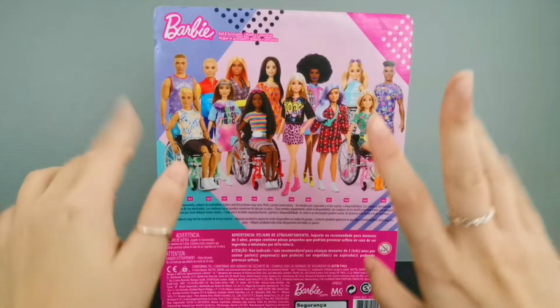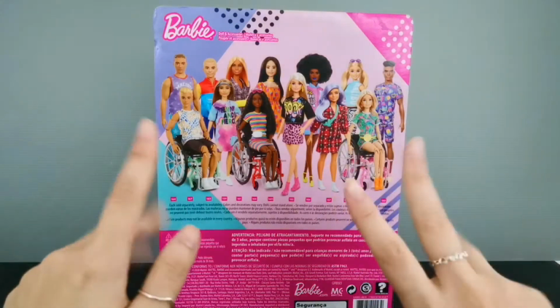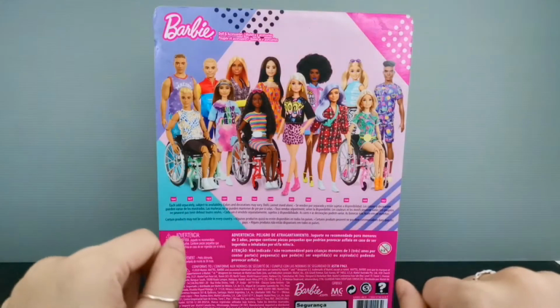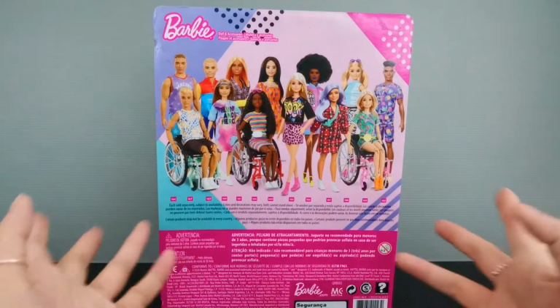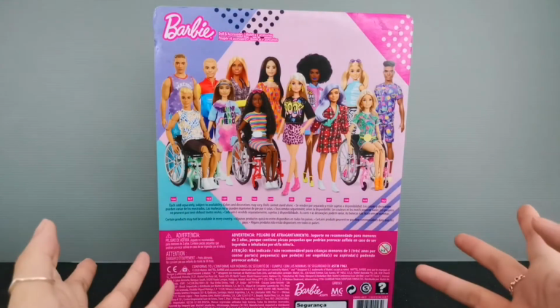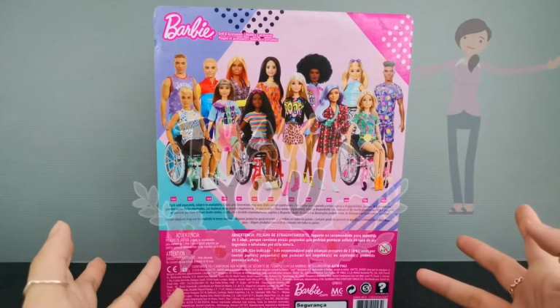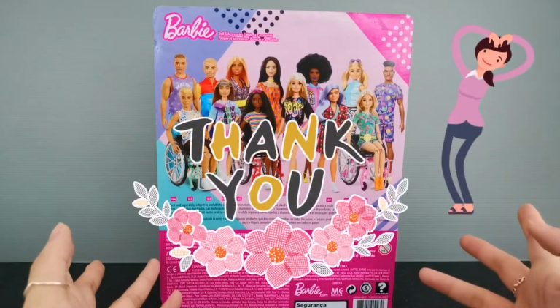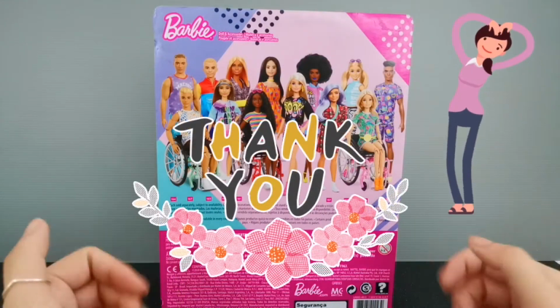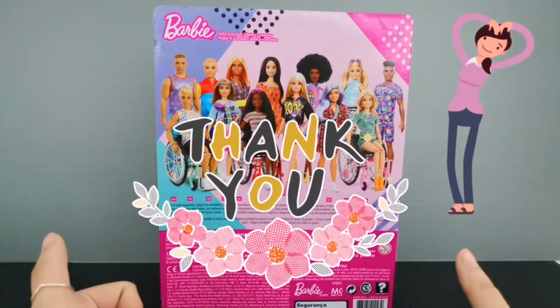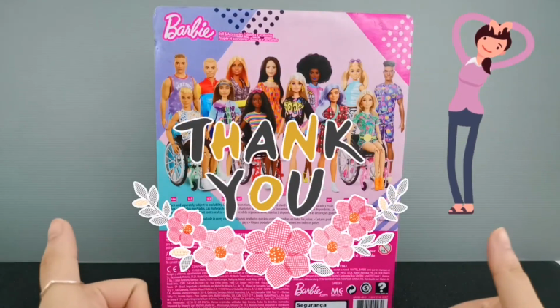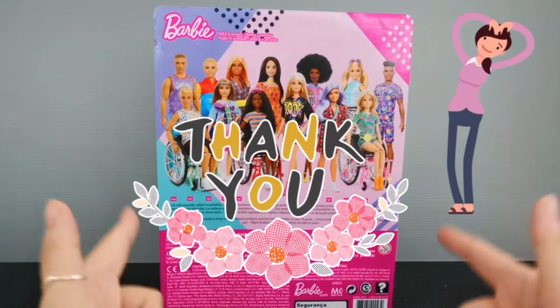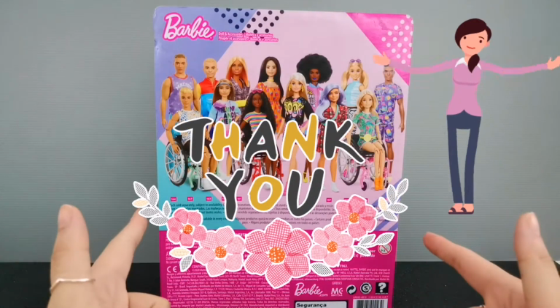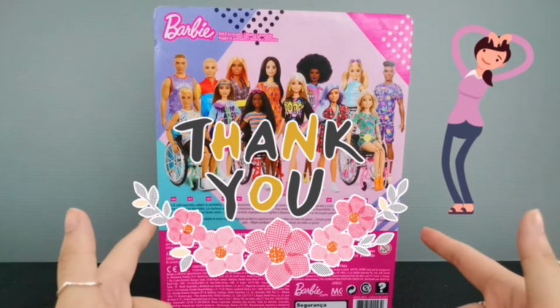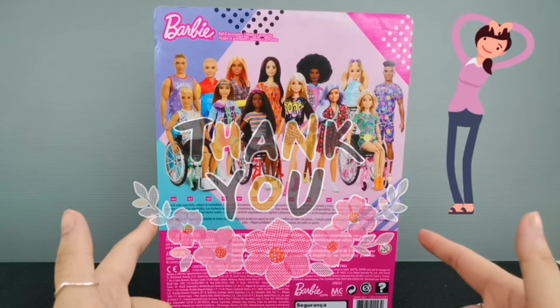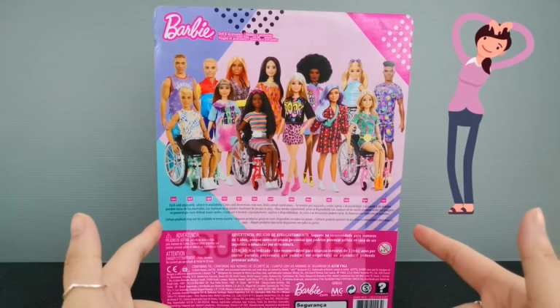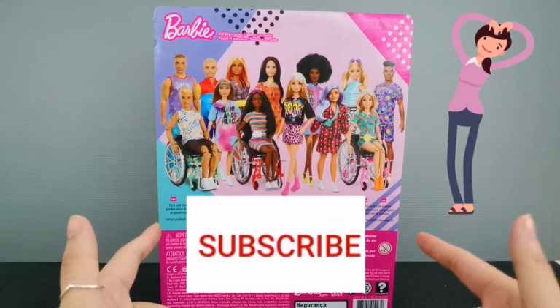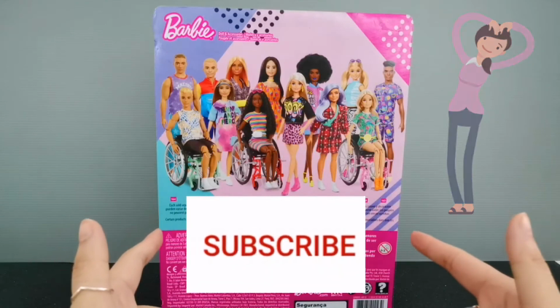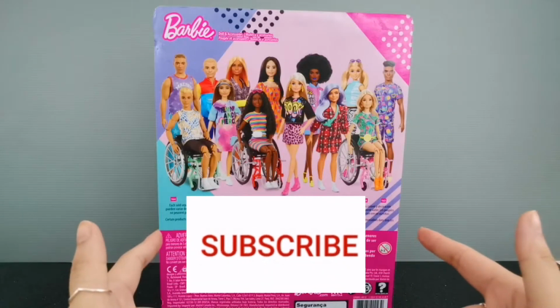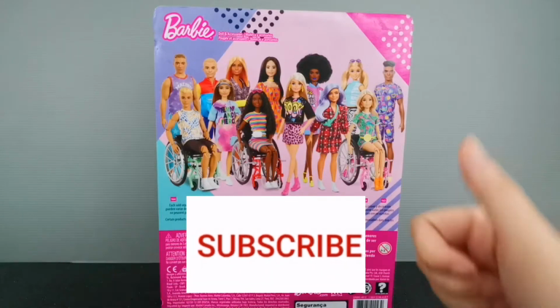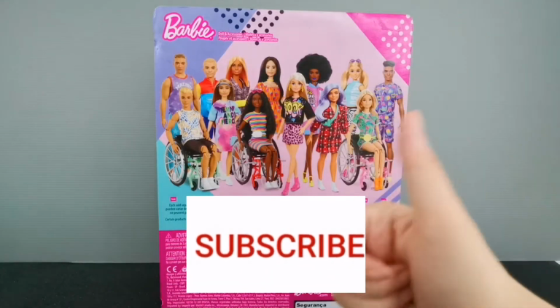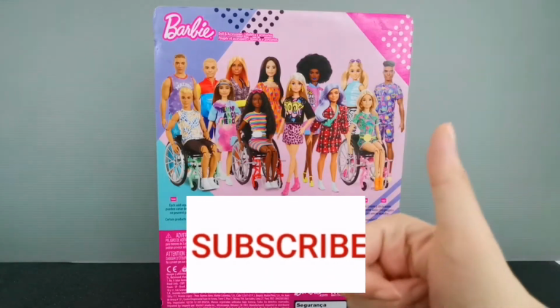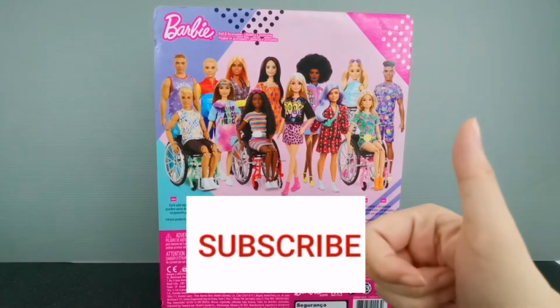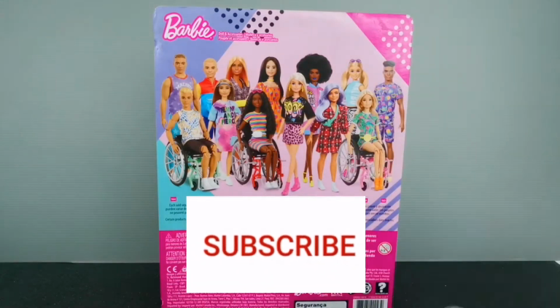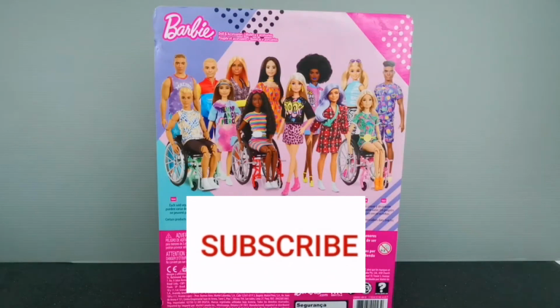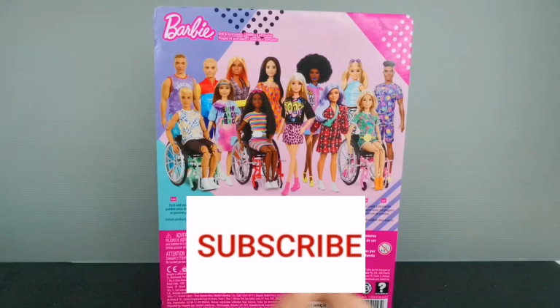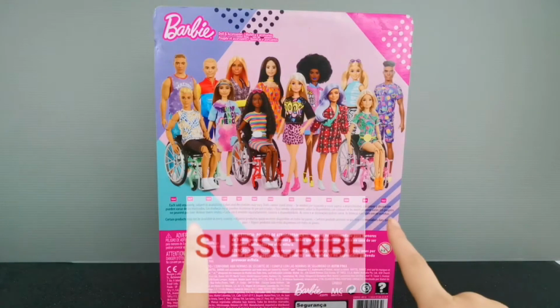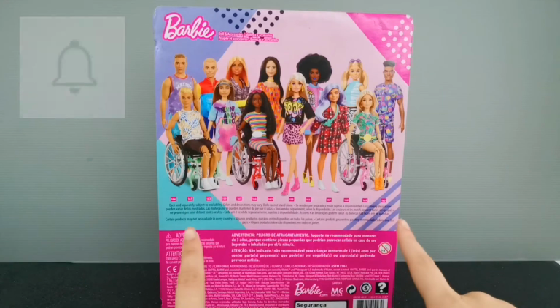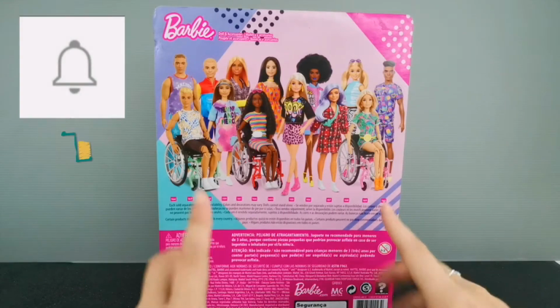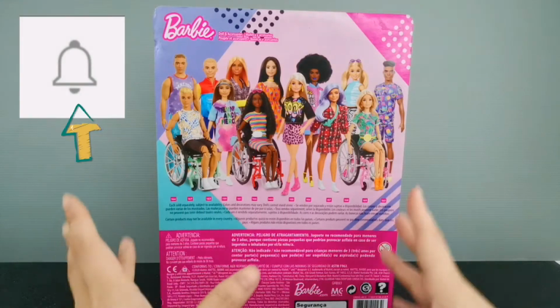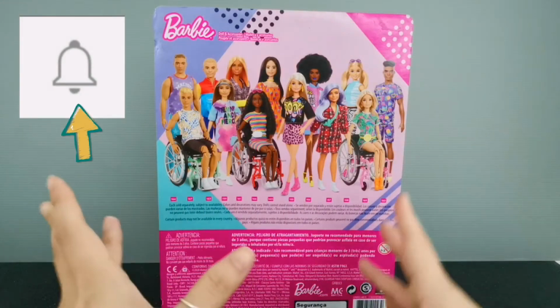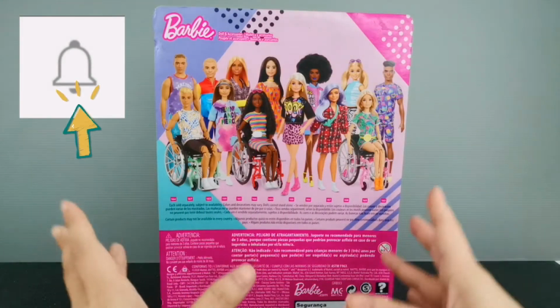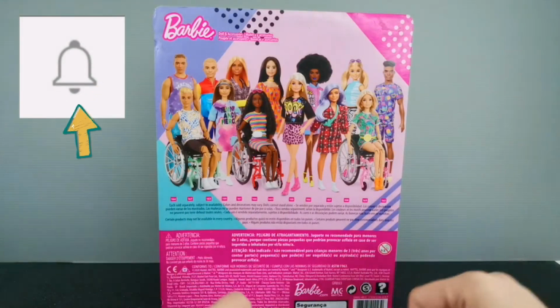Hello YouTube family, welcome back to my channel. Thank you very much for clicking by. While you're at it, please don't forget to subscribe and hit the like button, also hit the notification bell if you like contents like this.